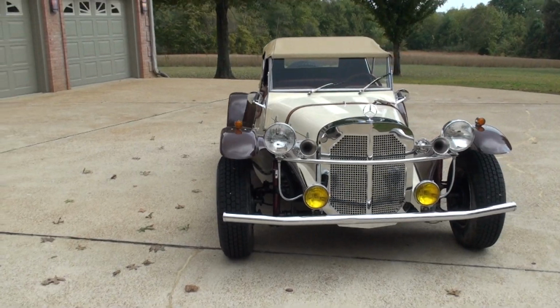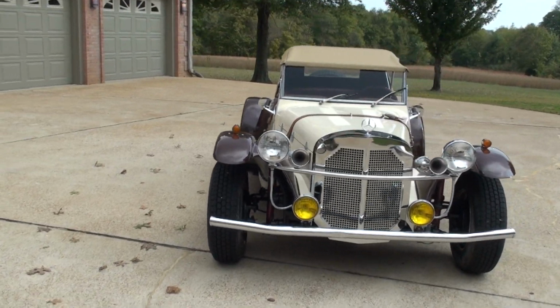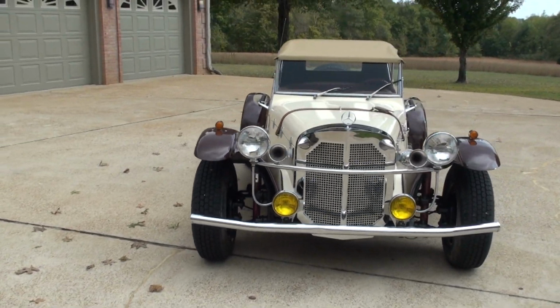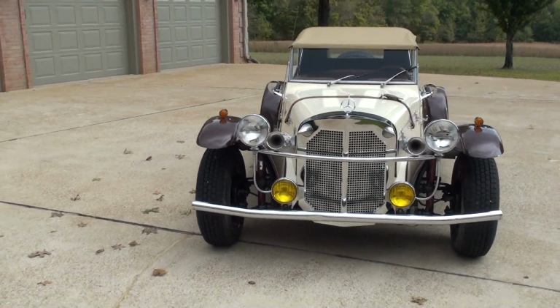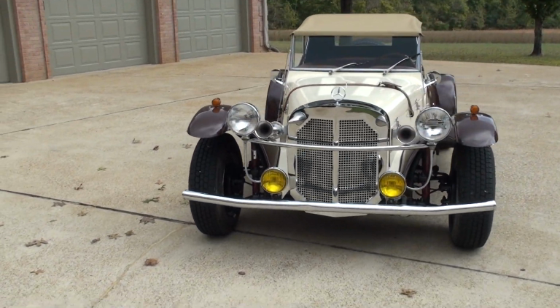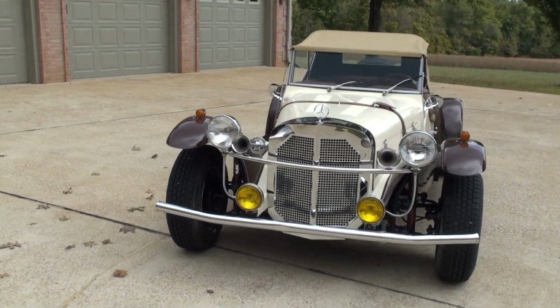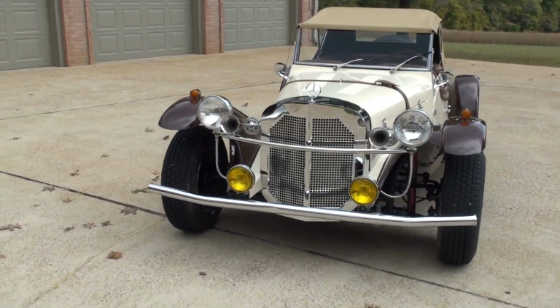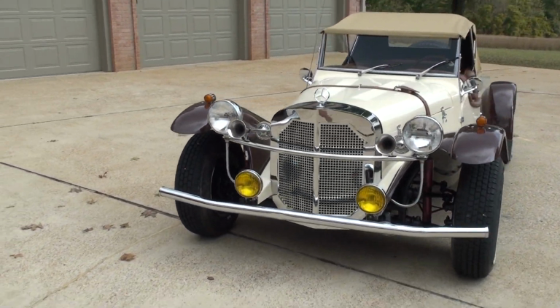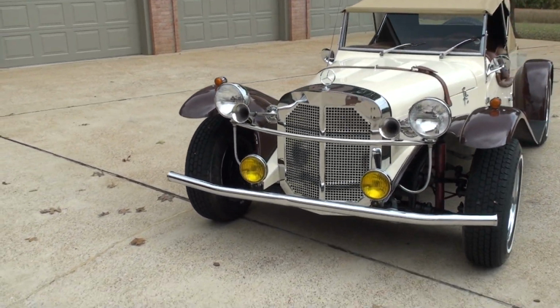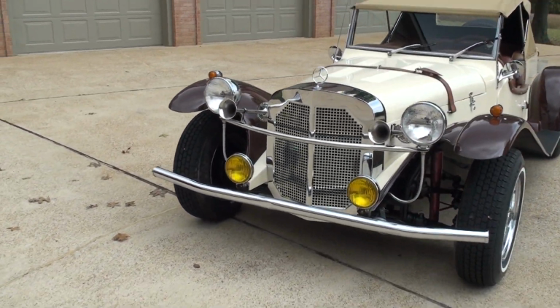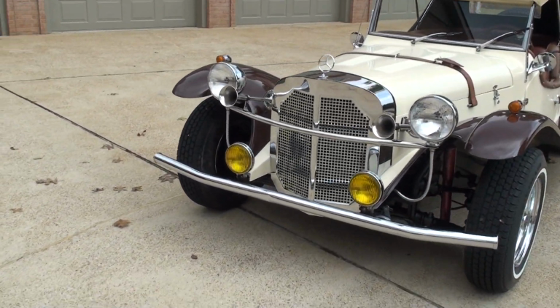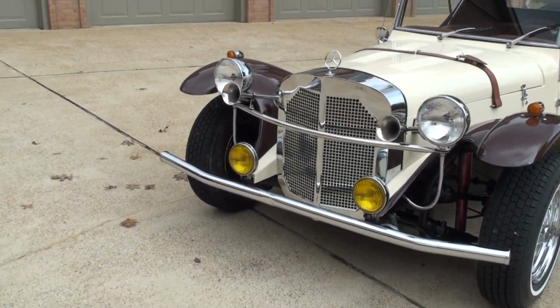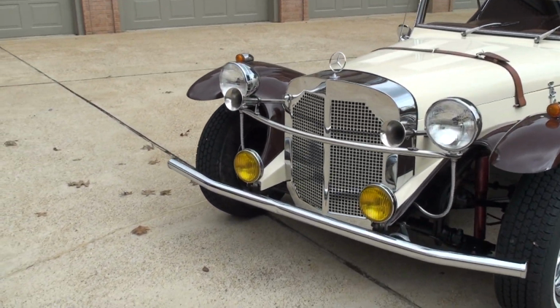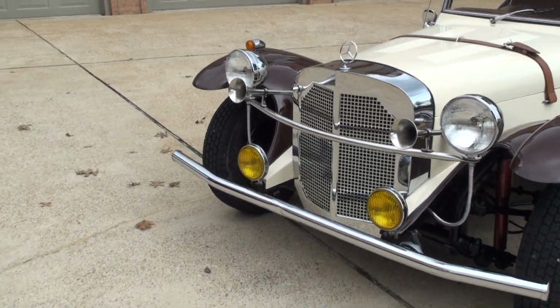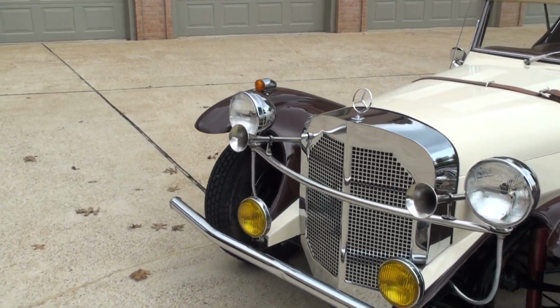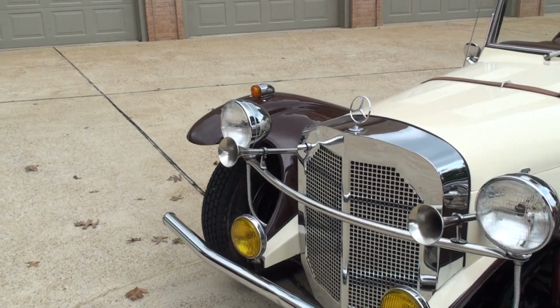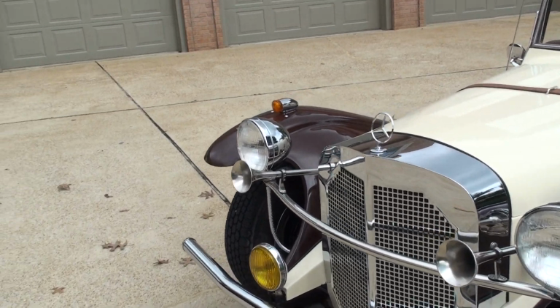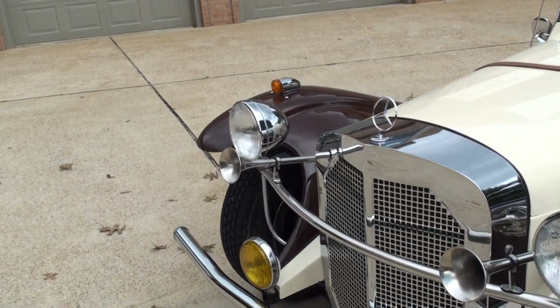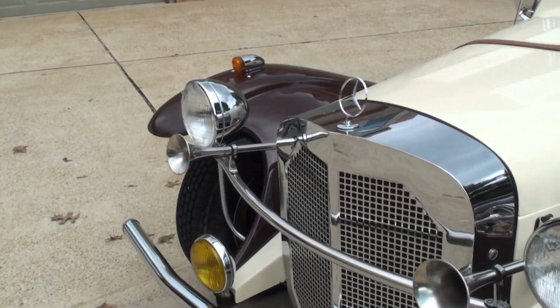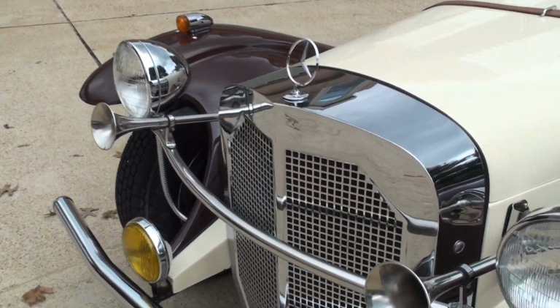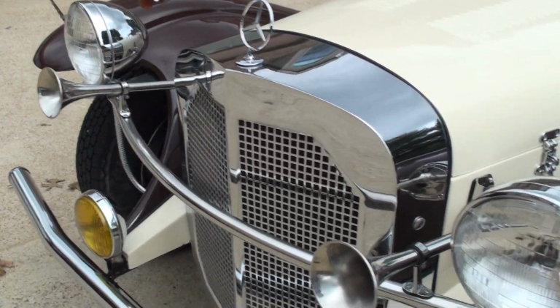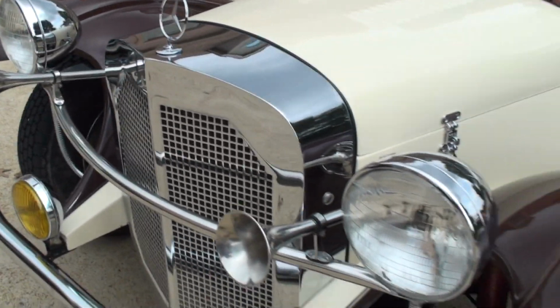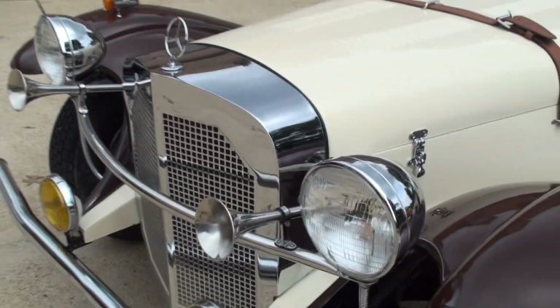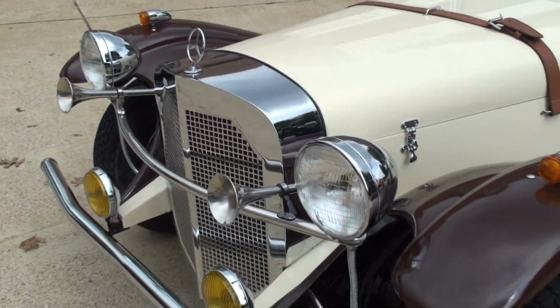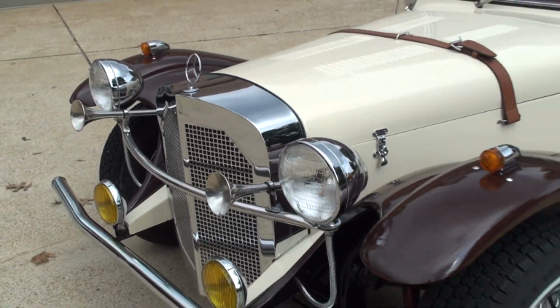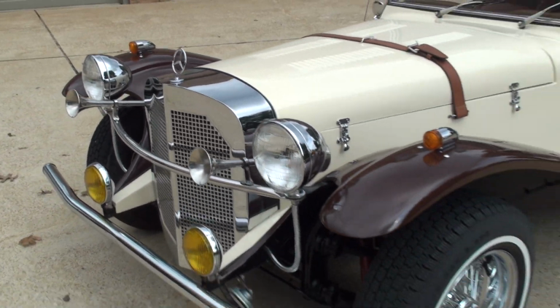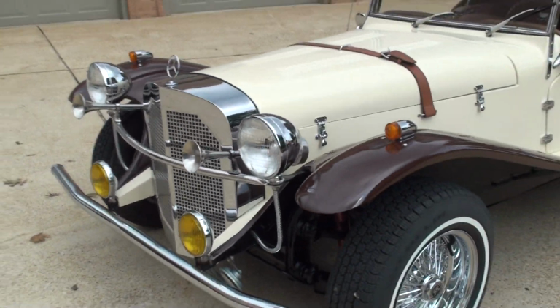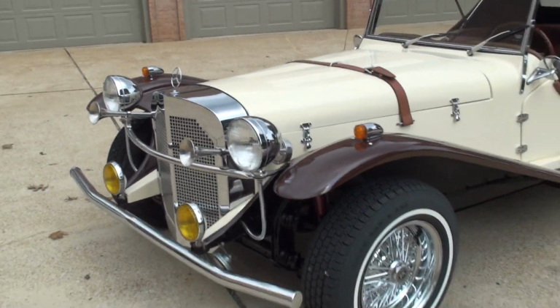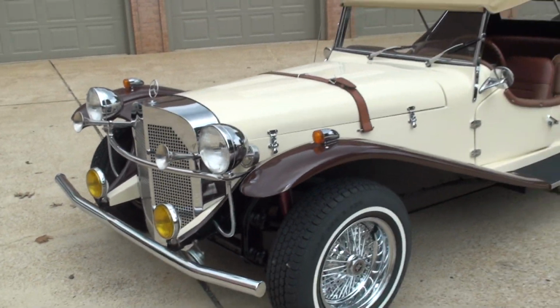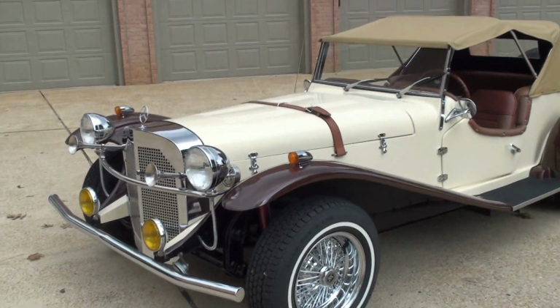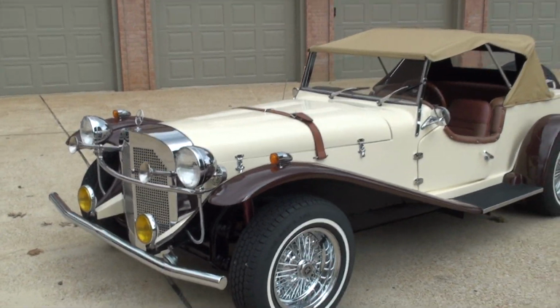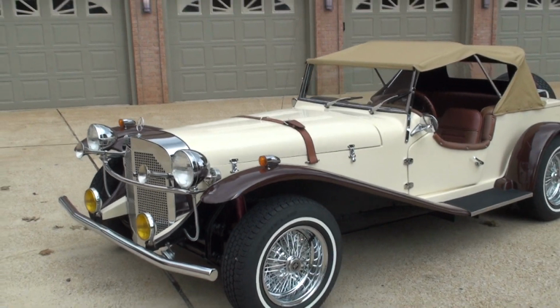Lots of chrome and beautiful craftsmanship. This car is turnkey — ready for the show.